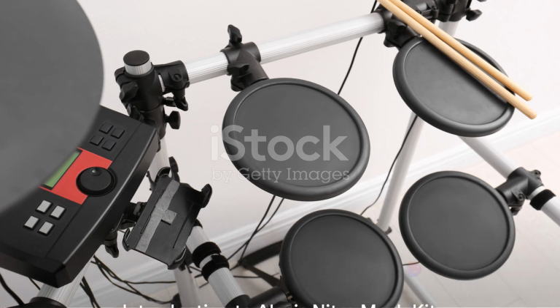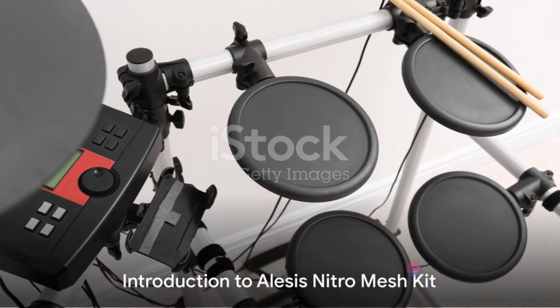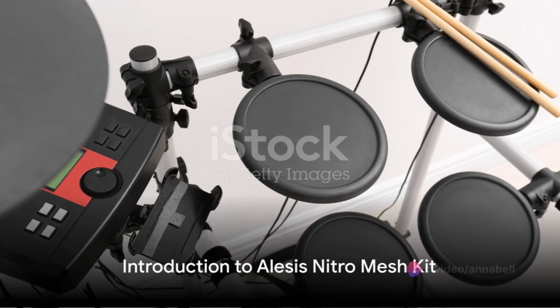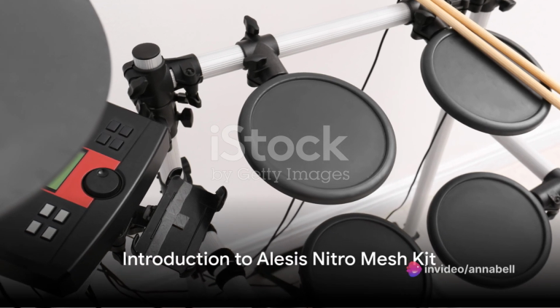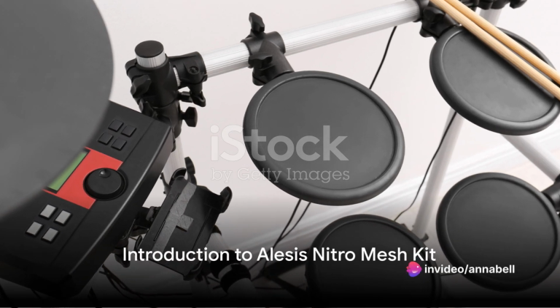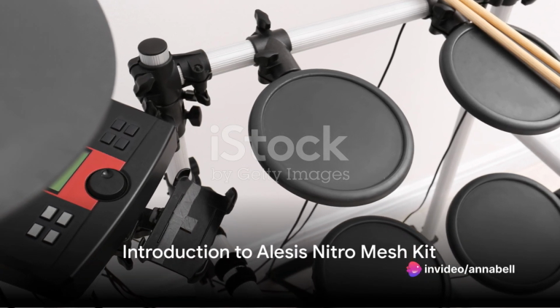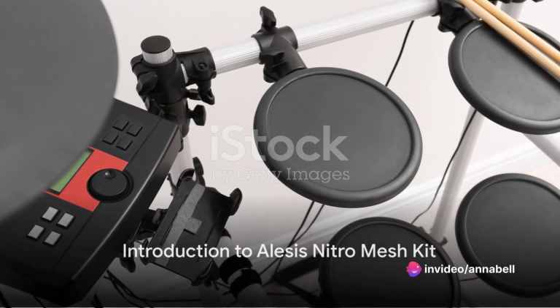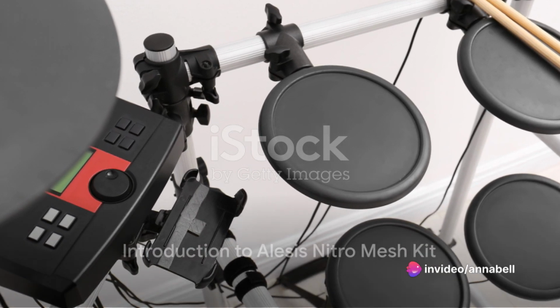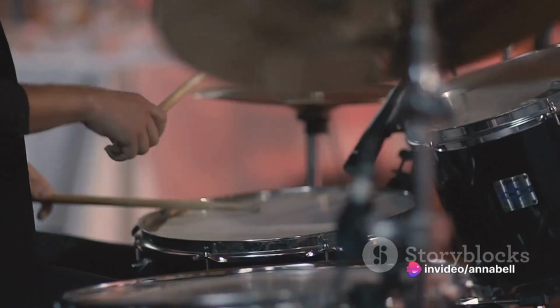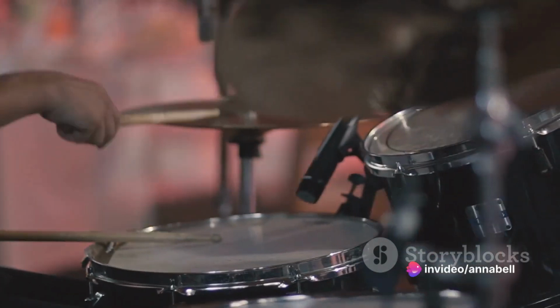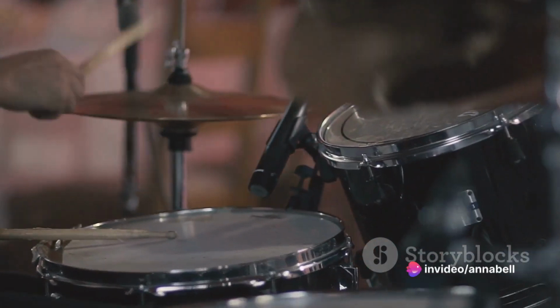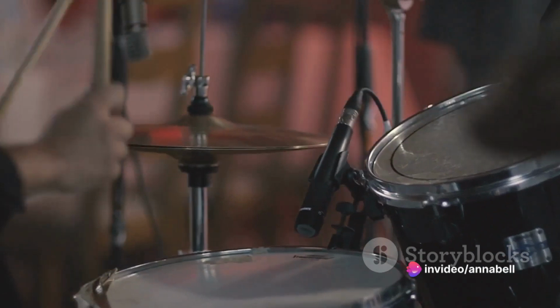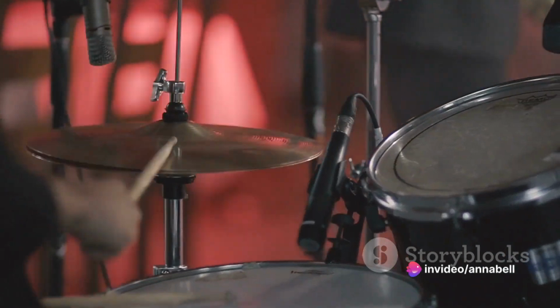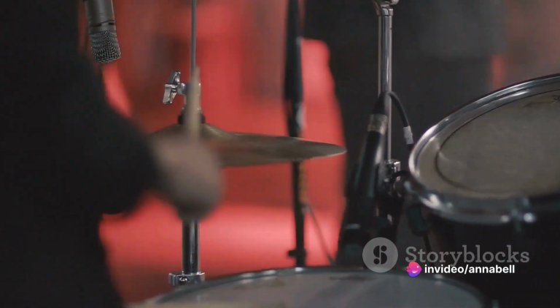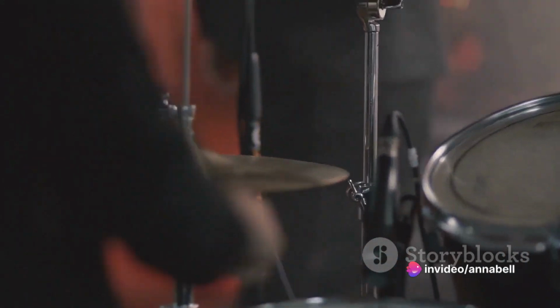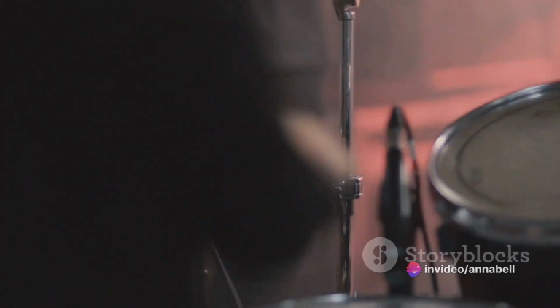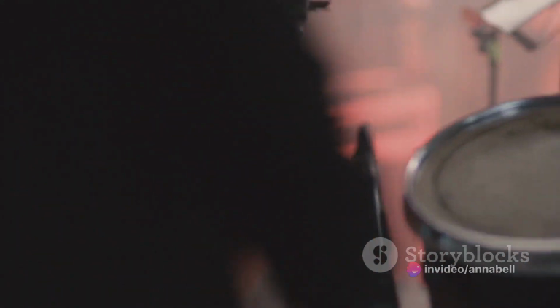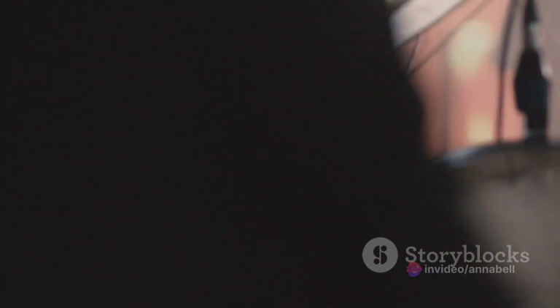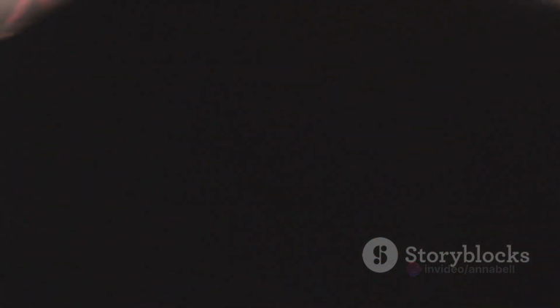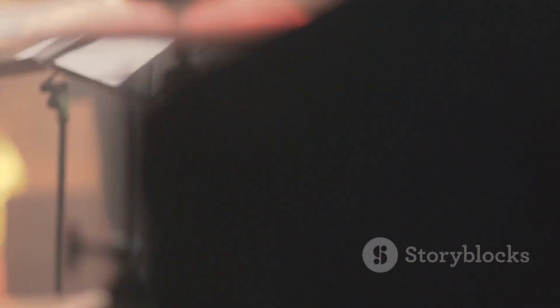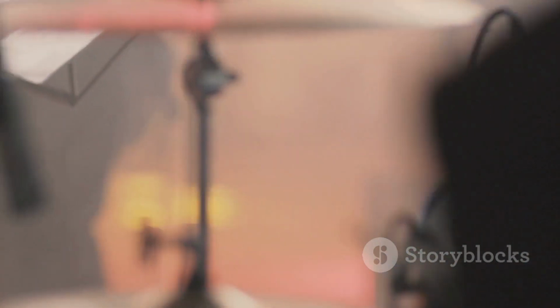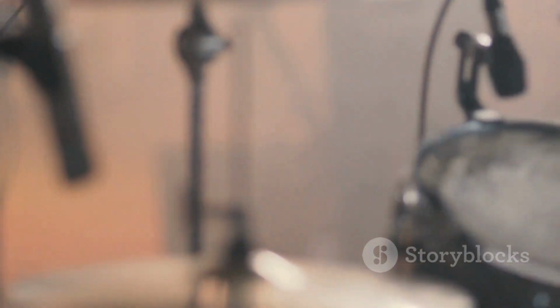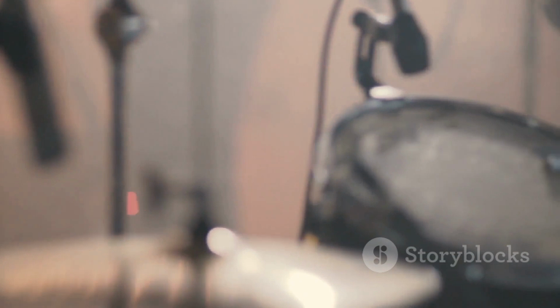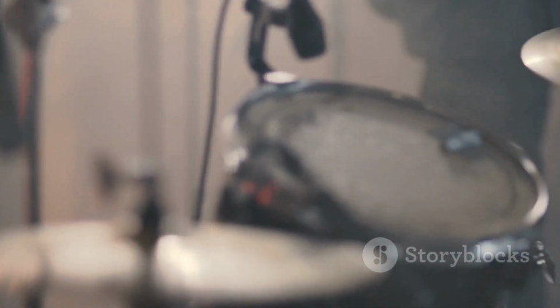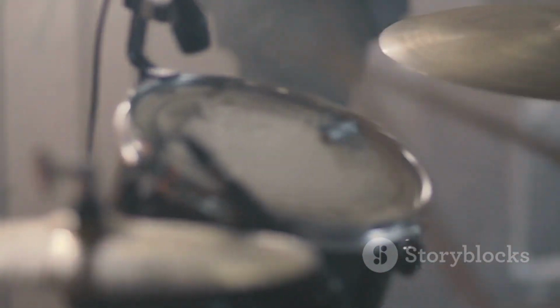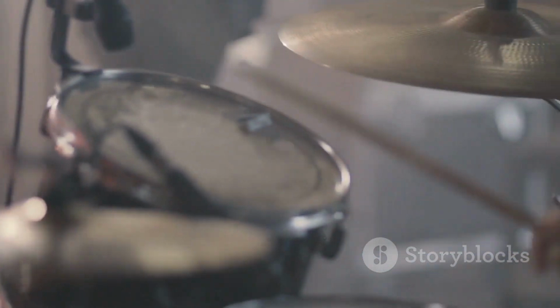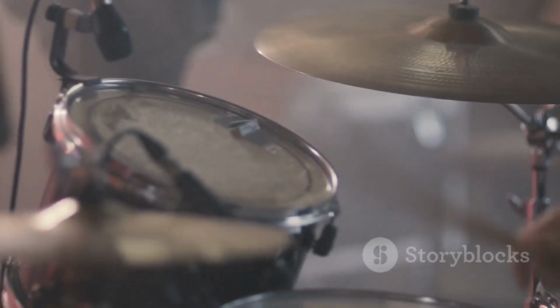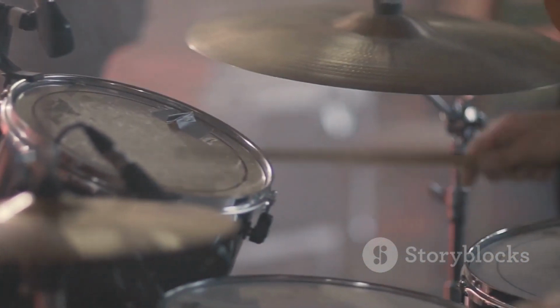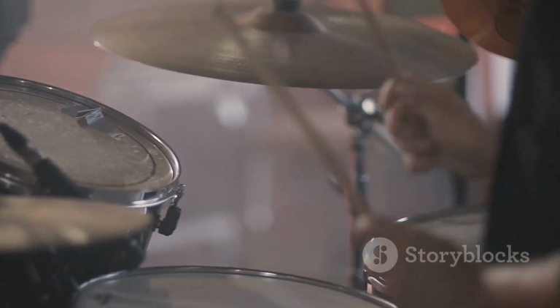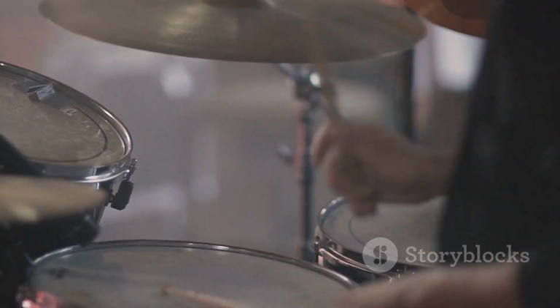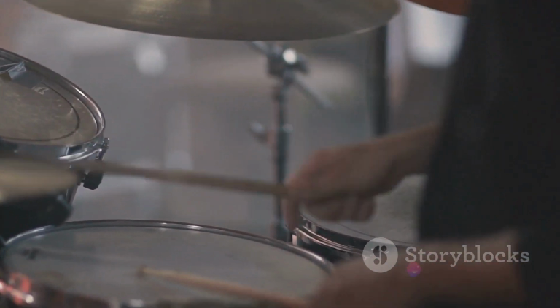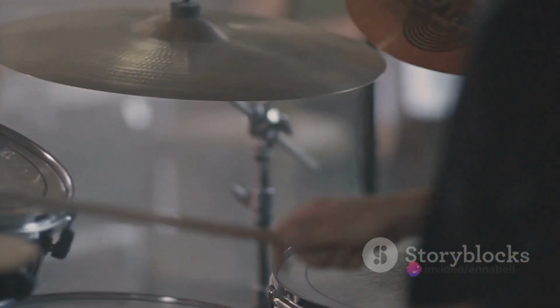Ever pondered how vital the right tools are in music production? The Alesis Nitro Mesh Kit stands as a testament to this fact, providing a dynamic, versatile platform for drummers and producers alike to create beats, record tracks, and perform live.